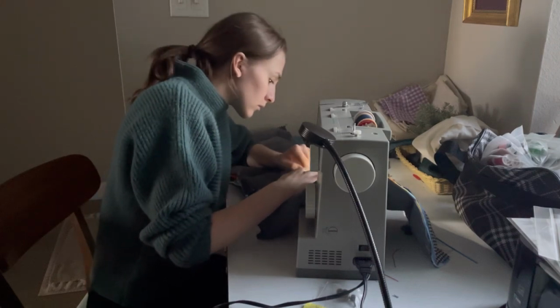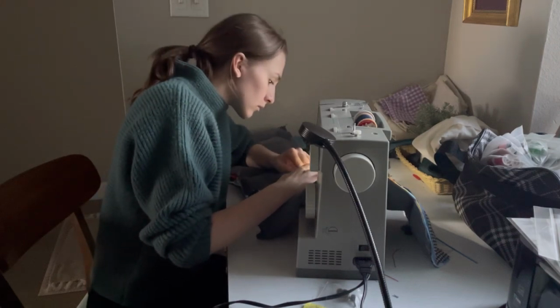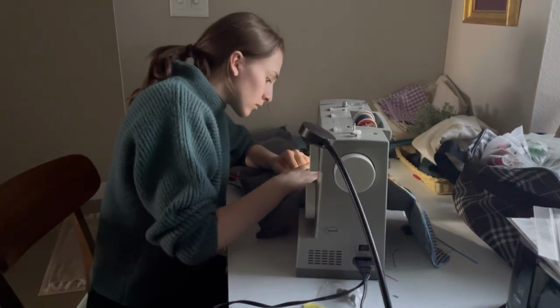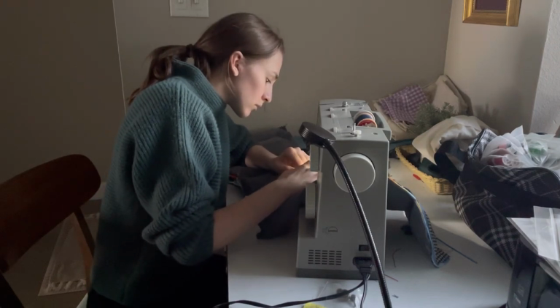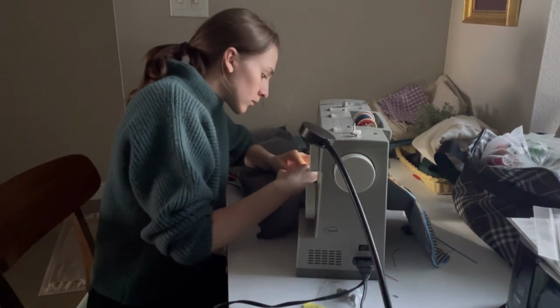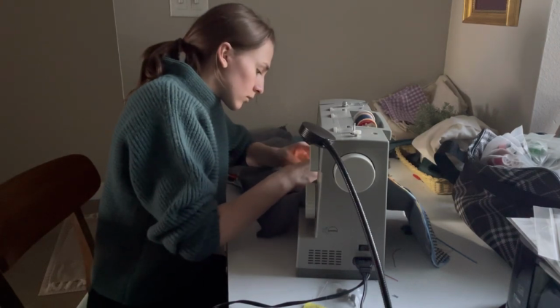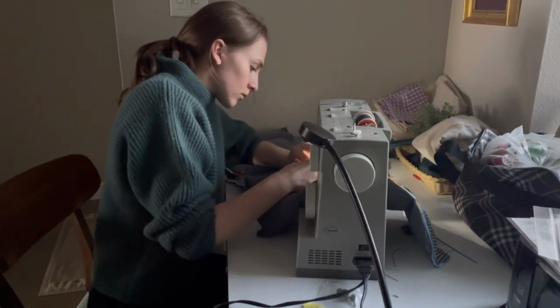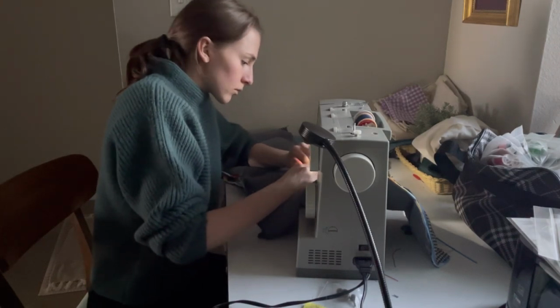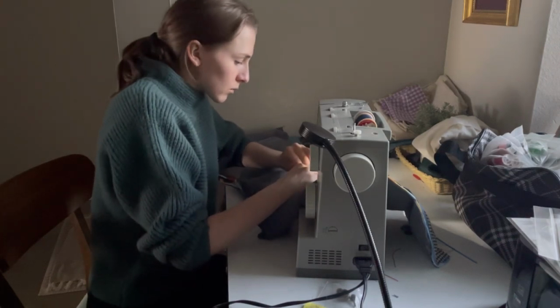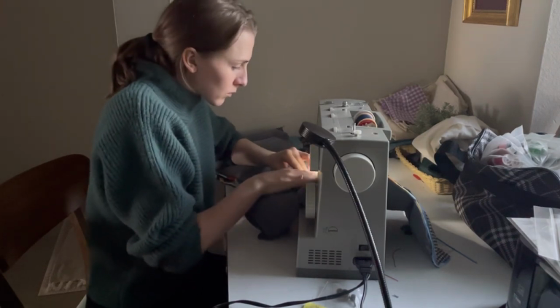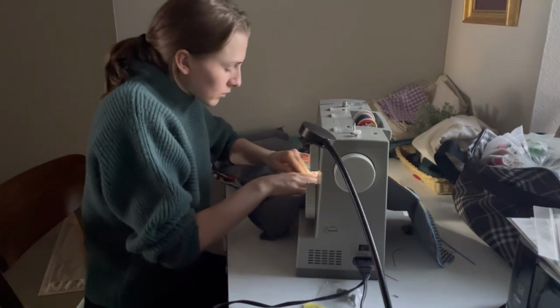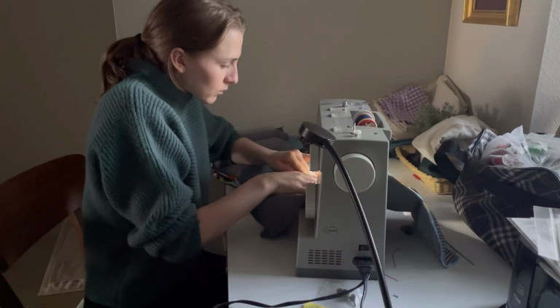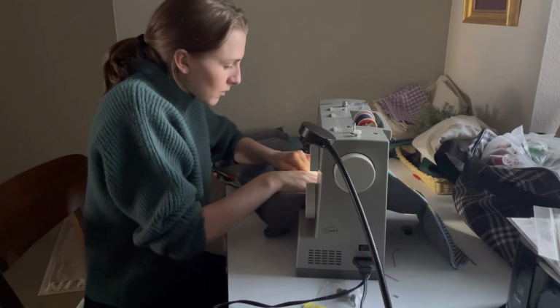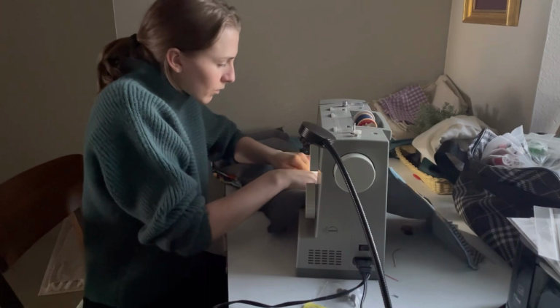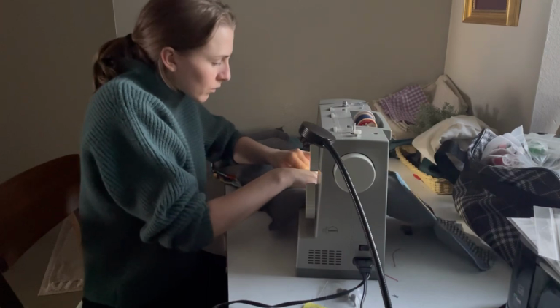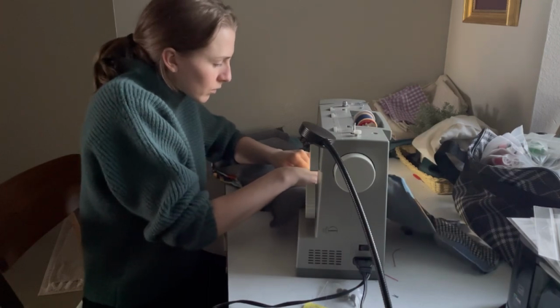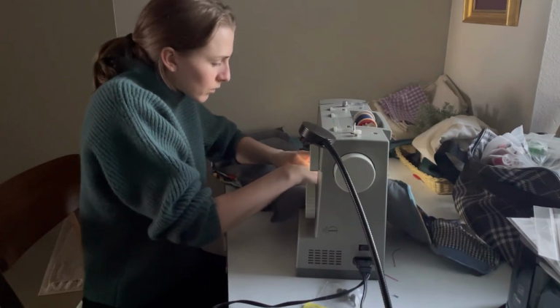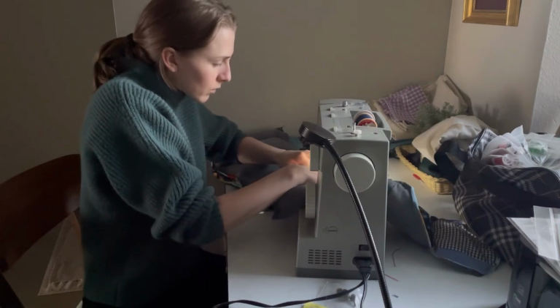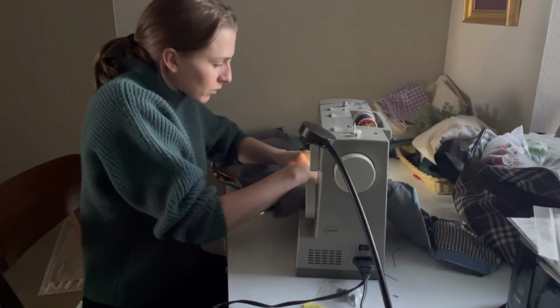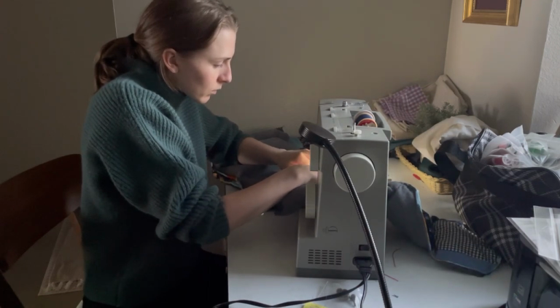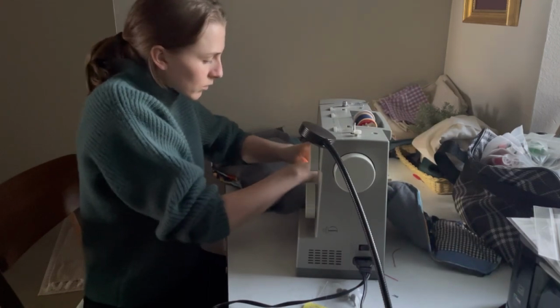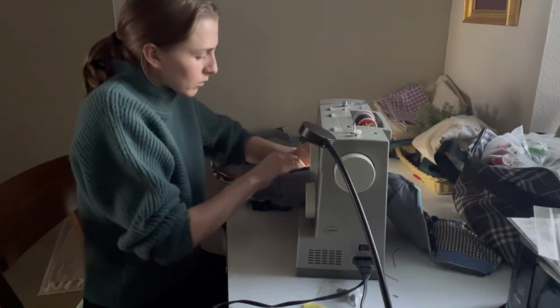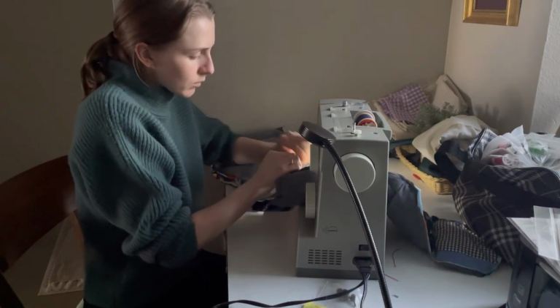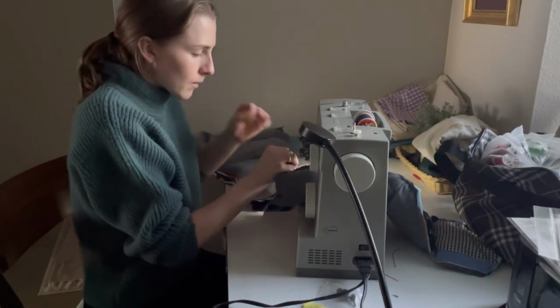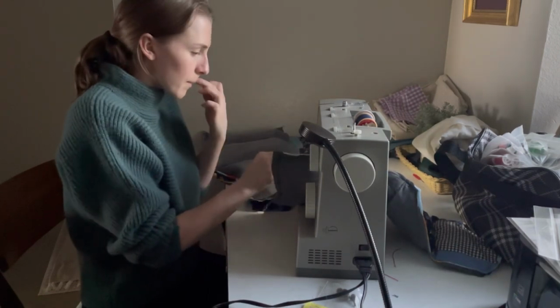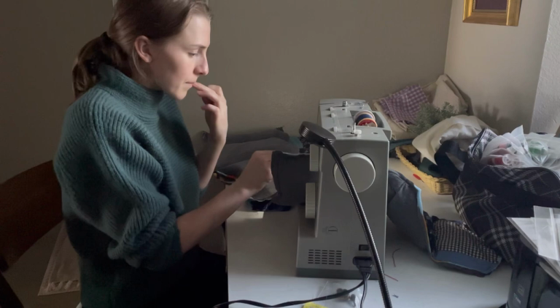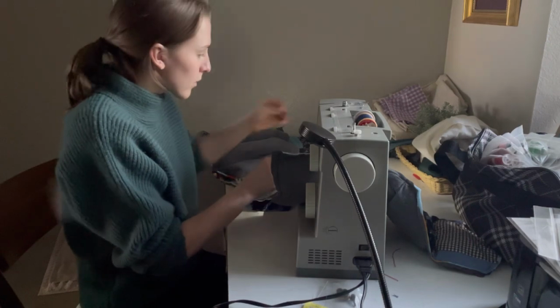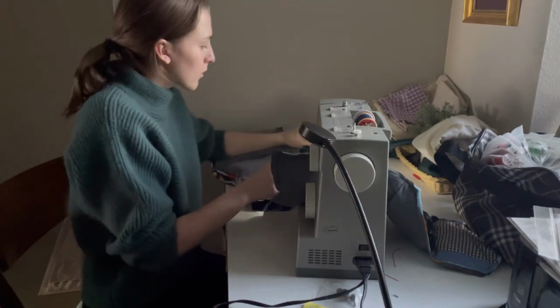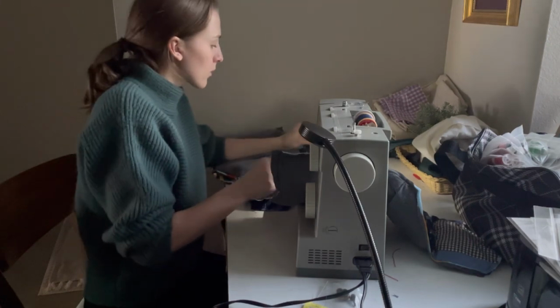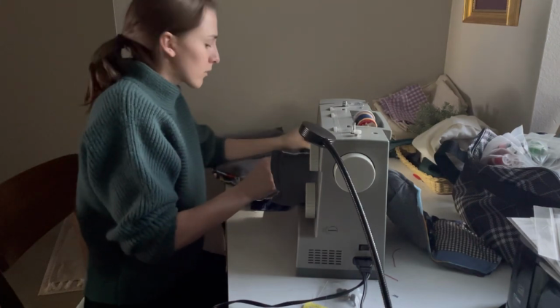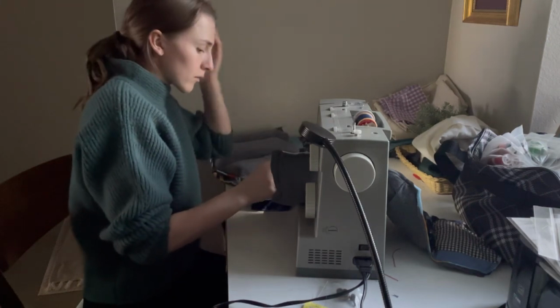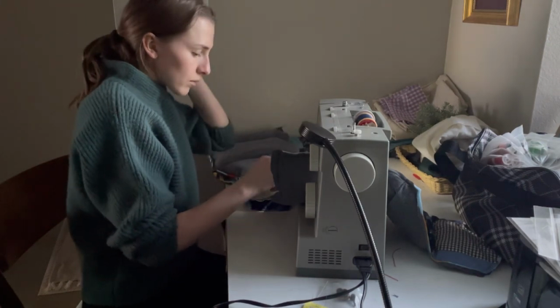Here I'm just sewing closed all the little open pockets that I stuffed with polyfill. I'm sewing them shut so that the polyfill stays in place and doesn't come out while I'm working on other things.